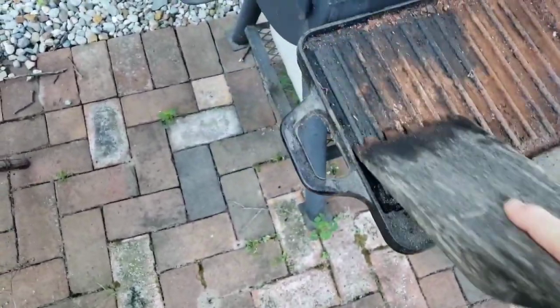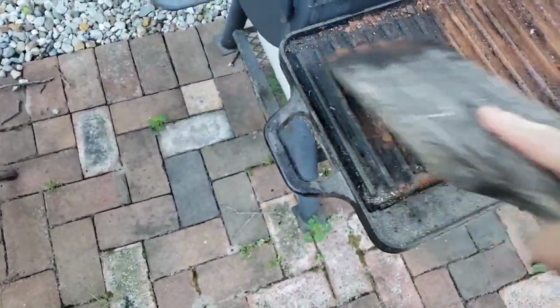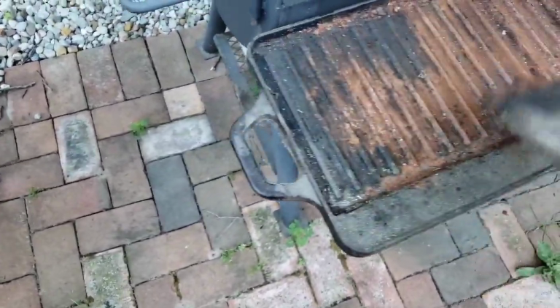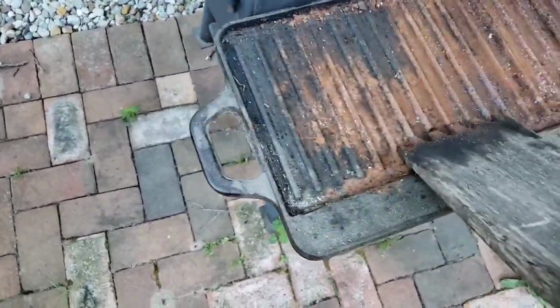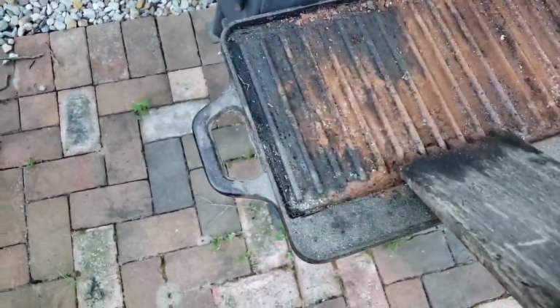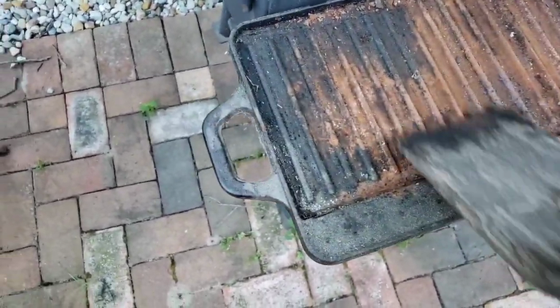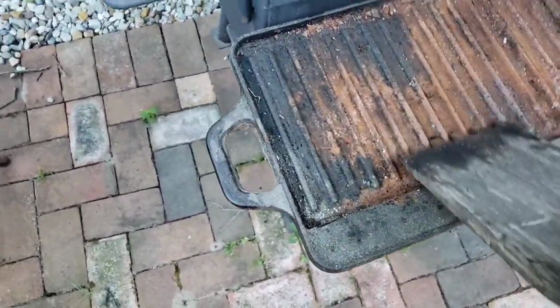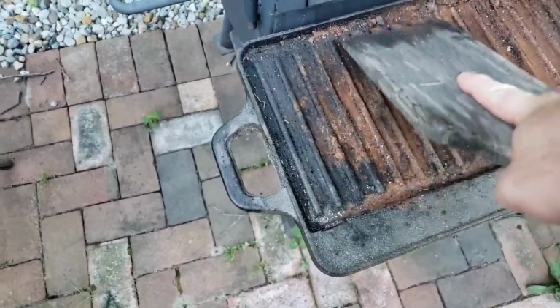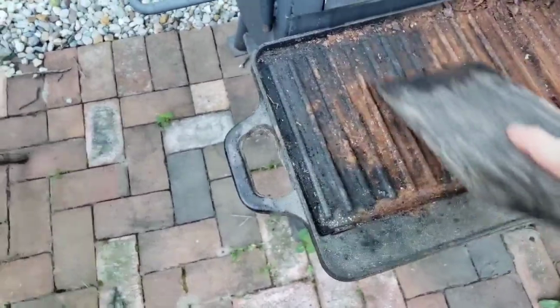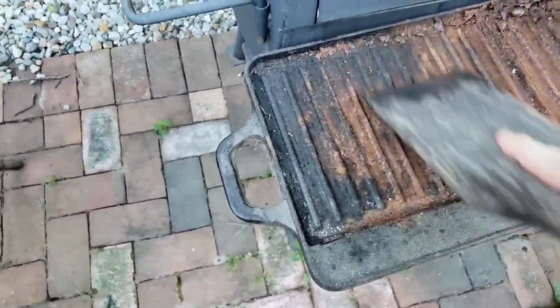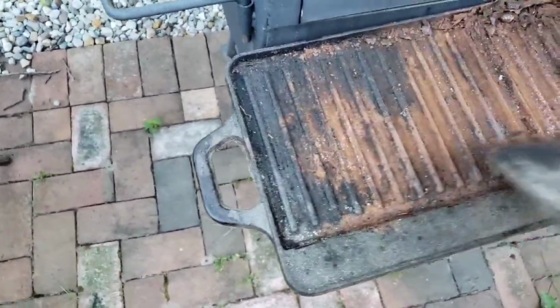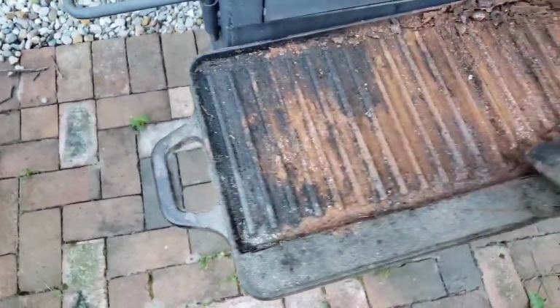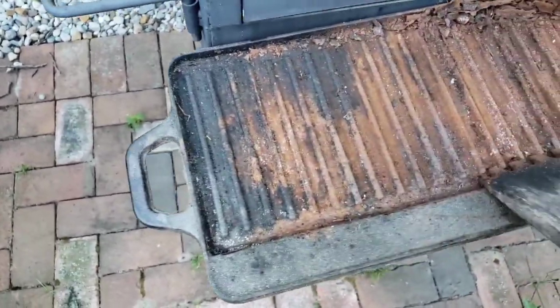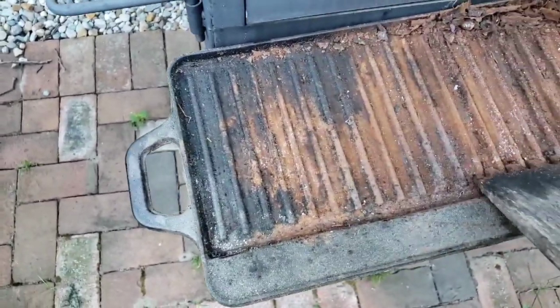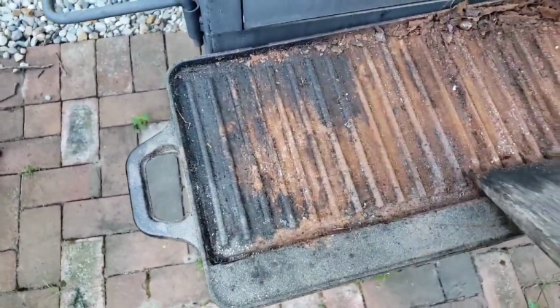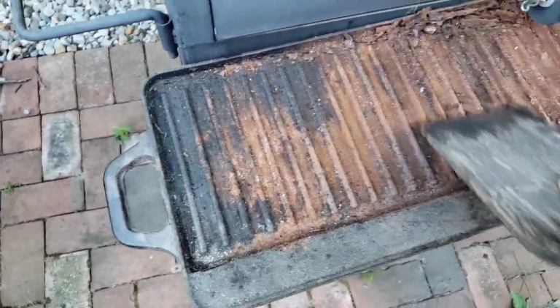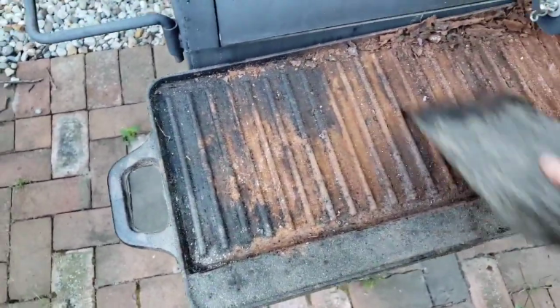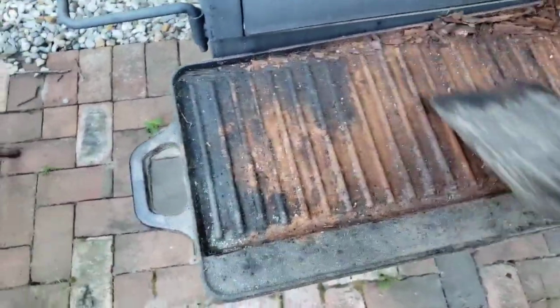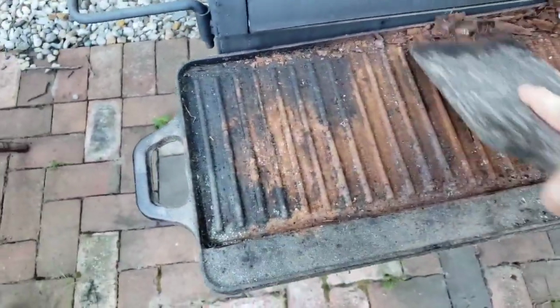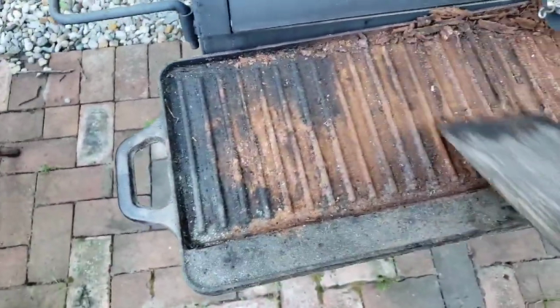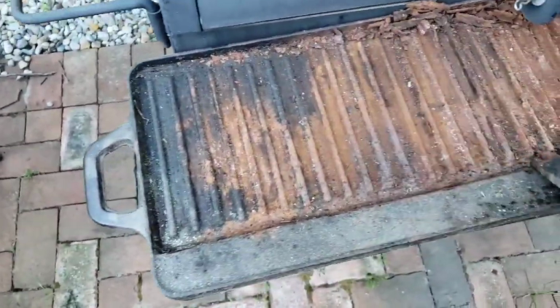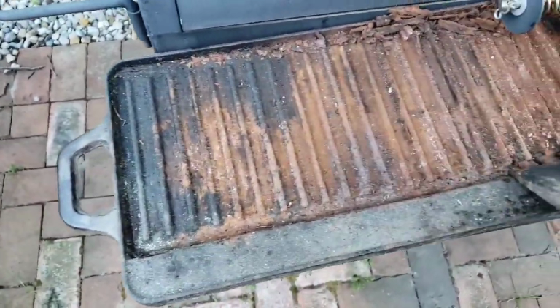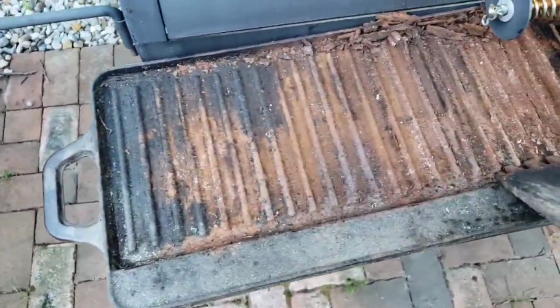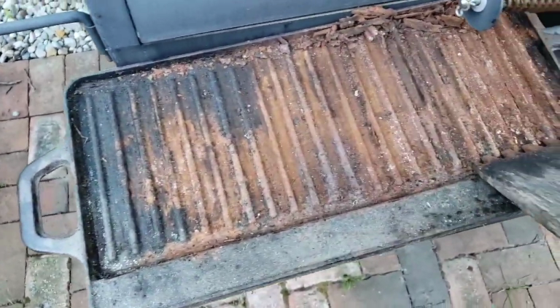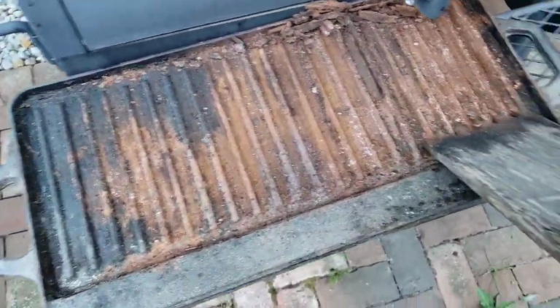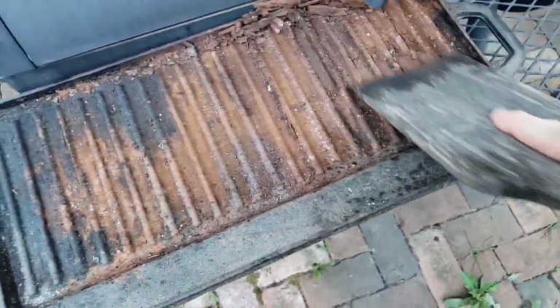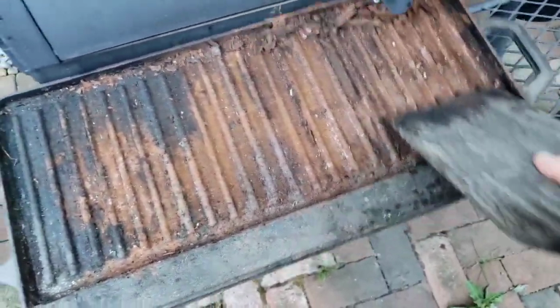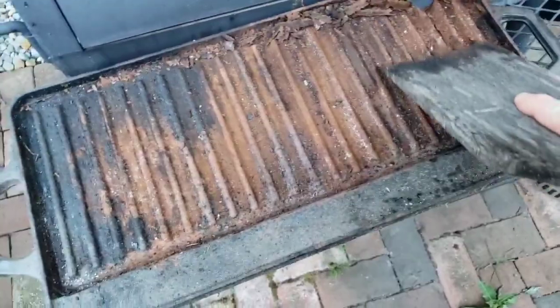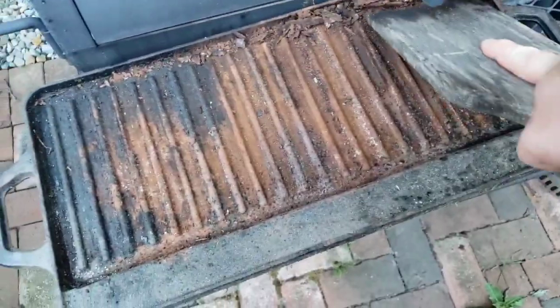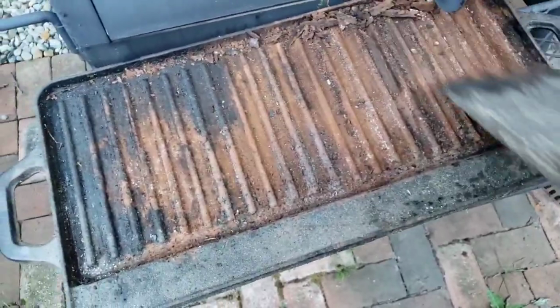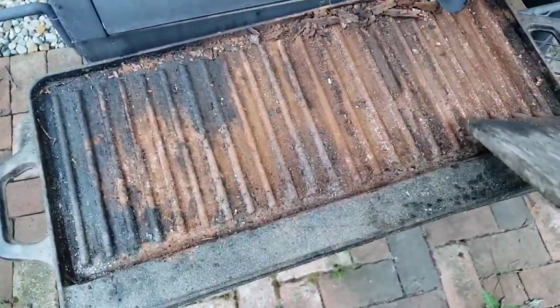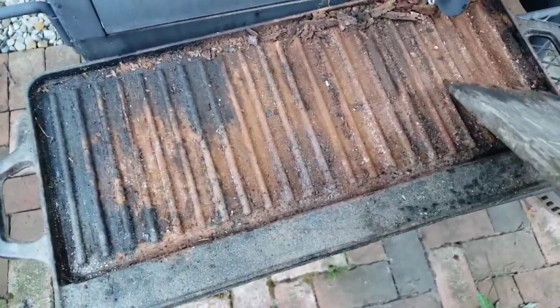So this will be the first part. I'm just going to break off all of this thick stuff, and then I'm going to take it inside and show you how to season this back to life.